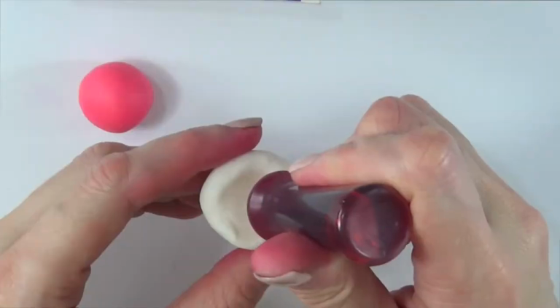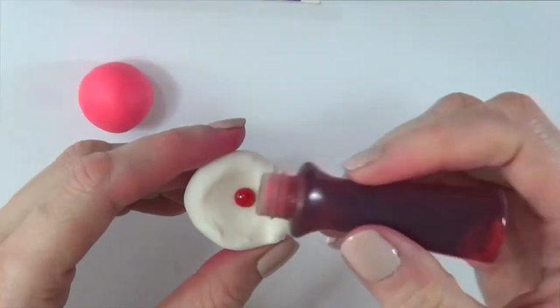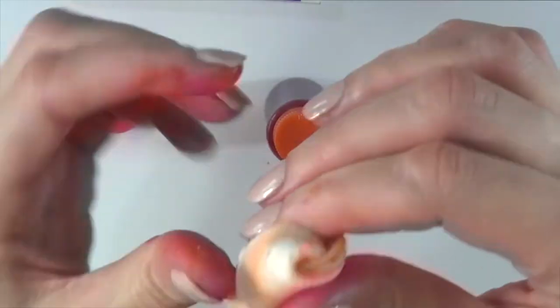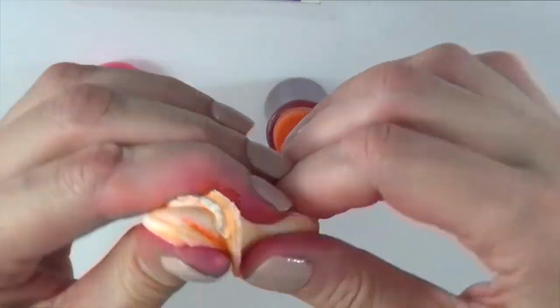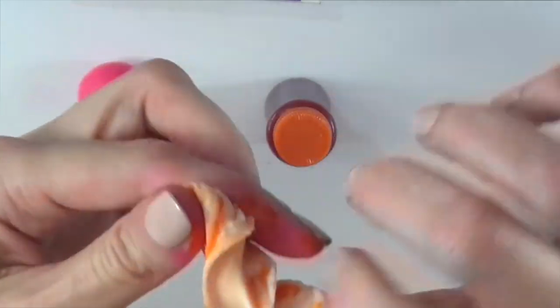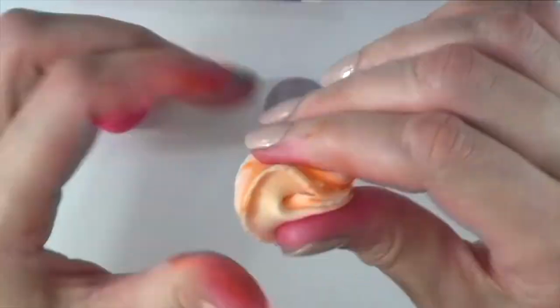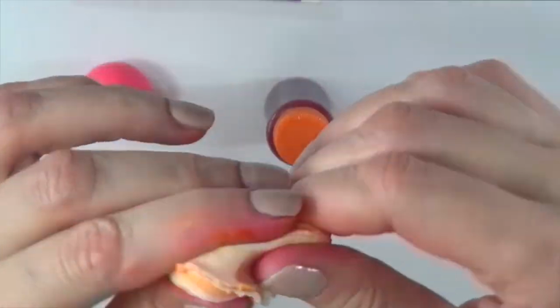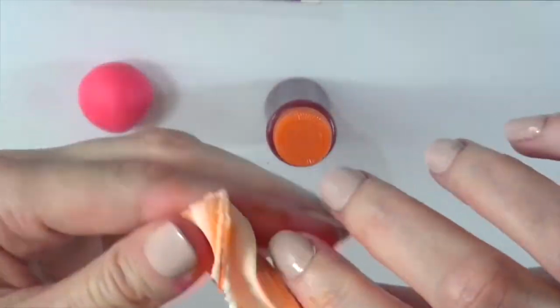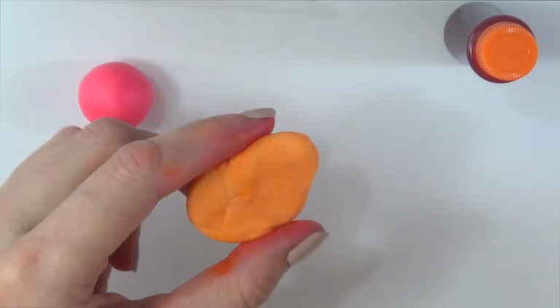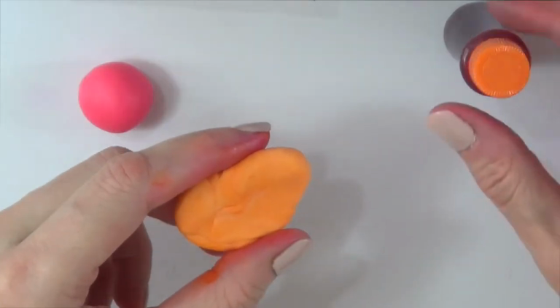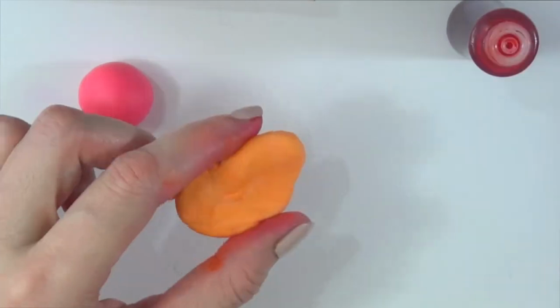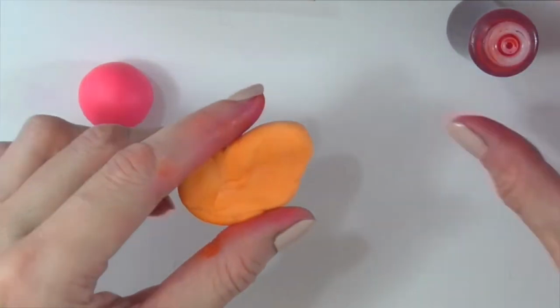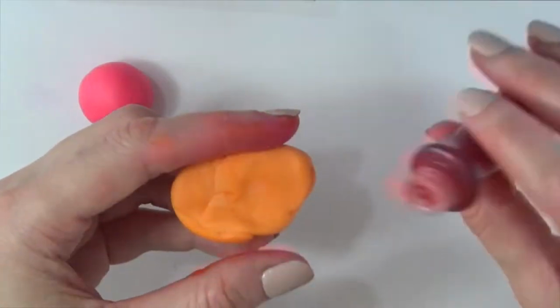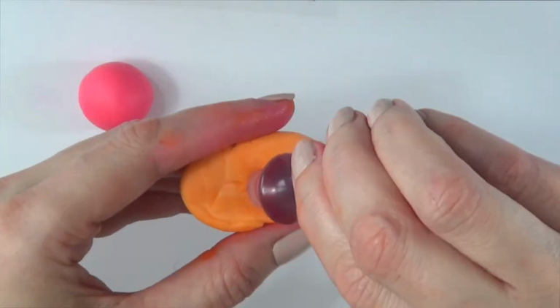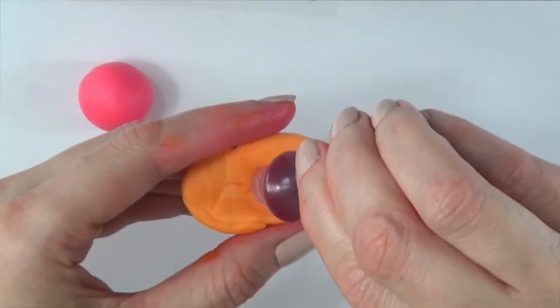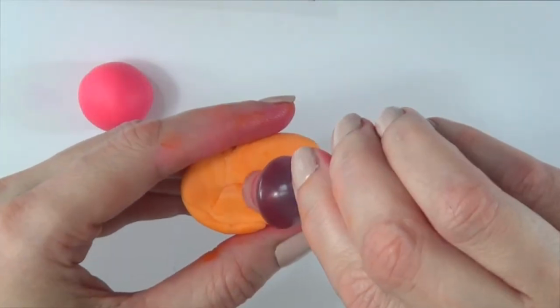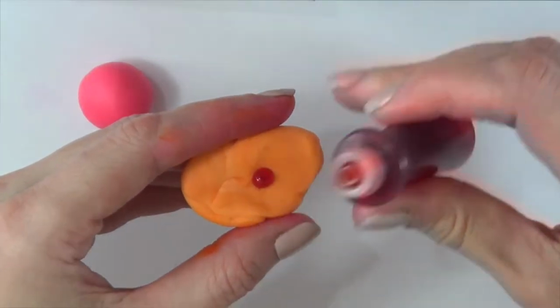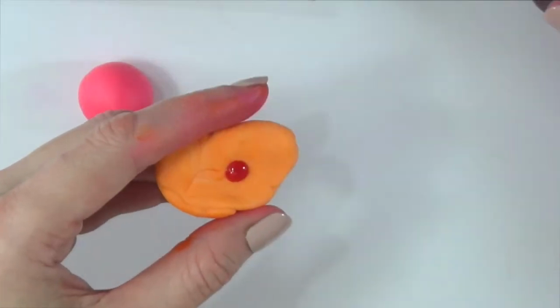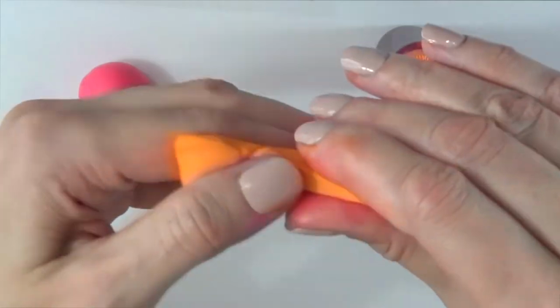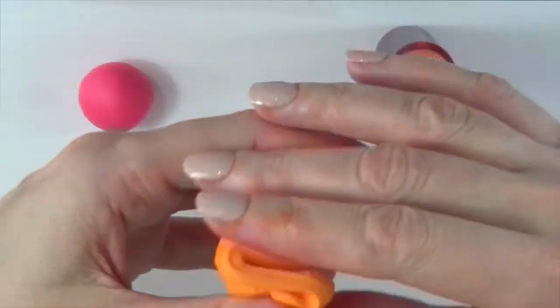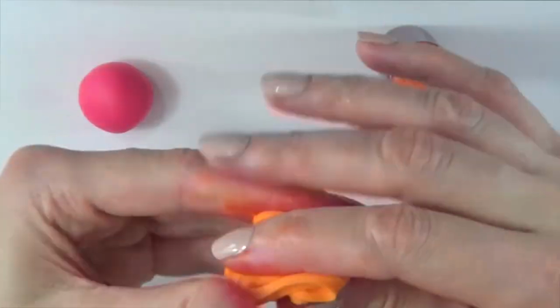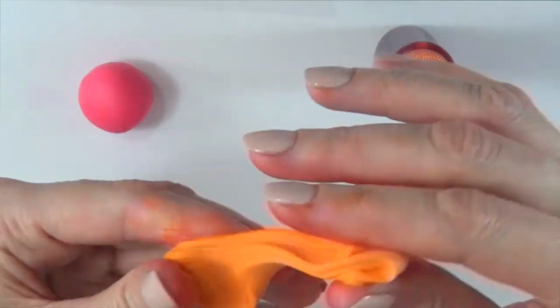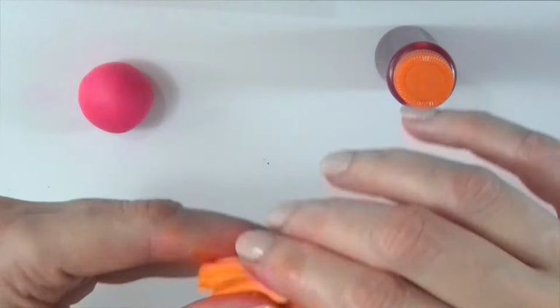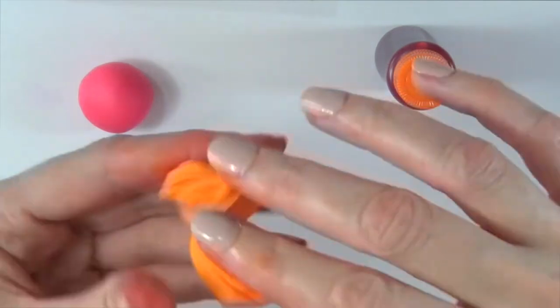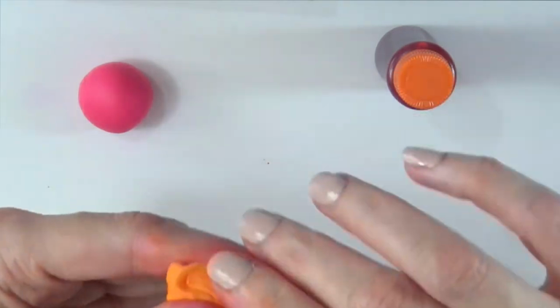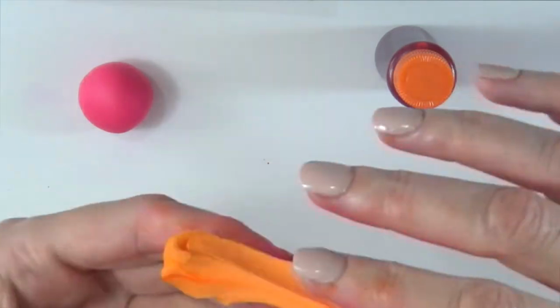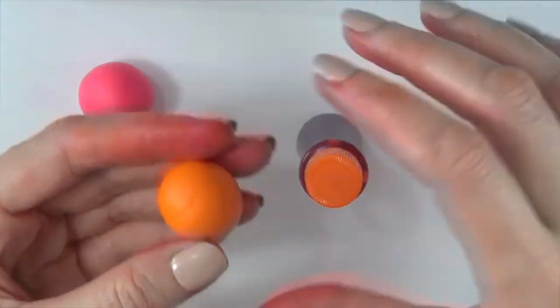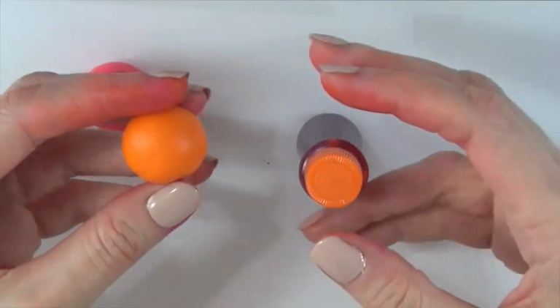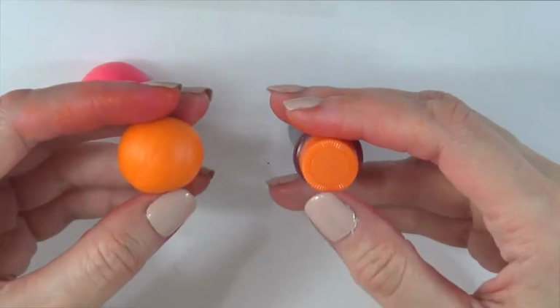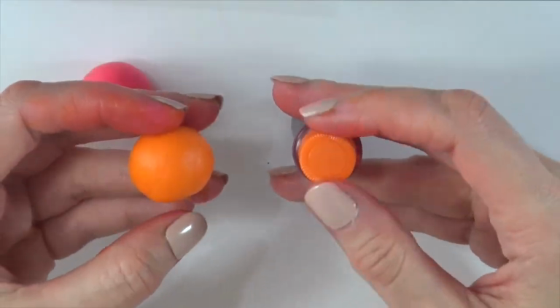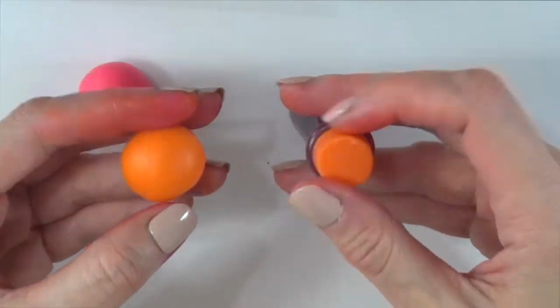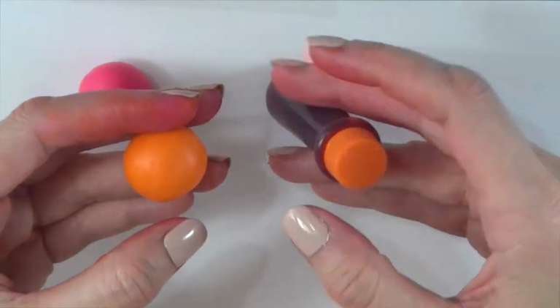Now the orange. It's lighter, this one. I needed more vibrant though, so I'm just going to squeeze more. This is so like Halloween-y, fall-ish. So this is what the orange looks like.